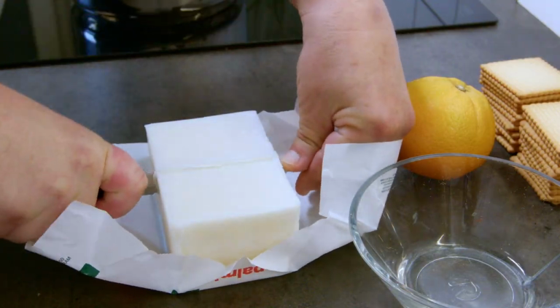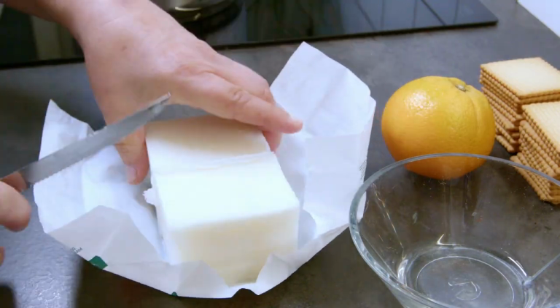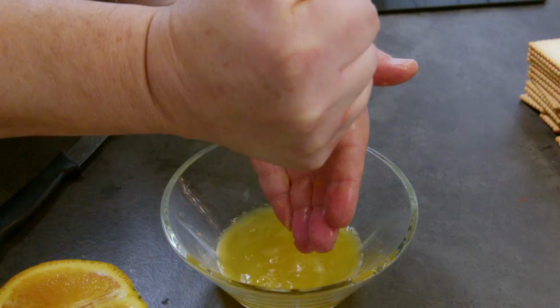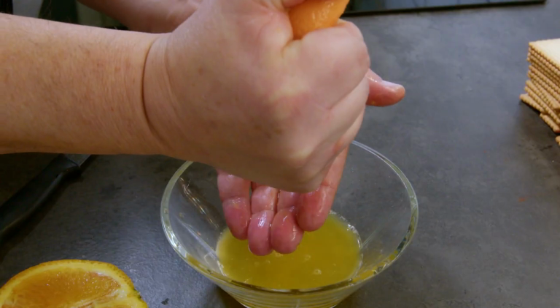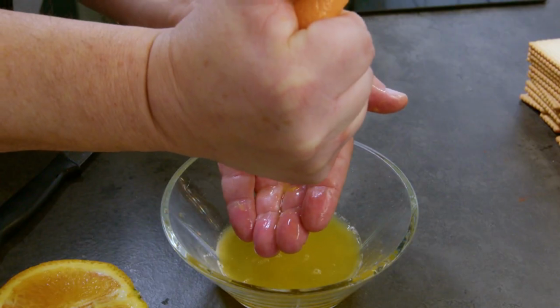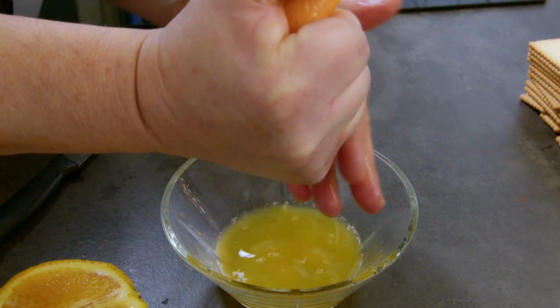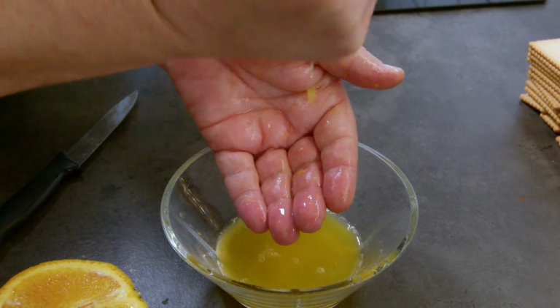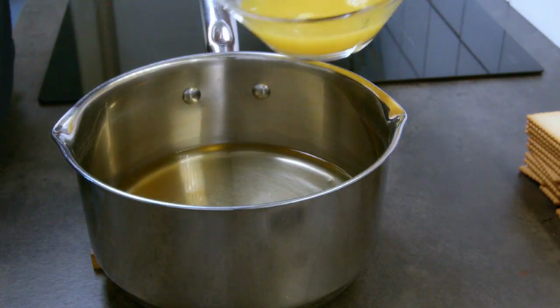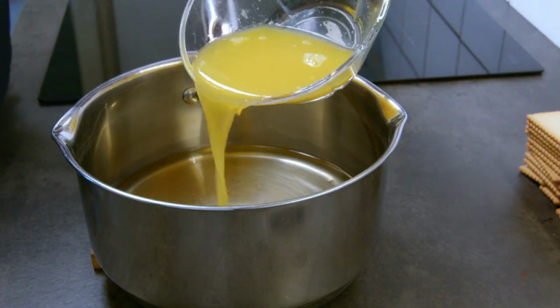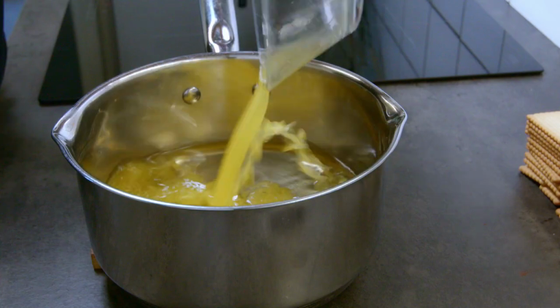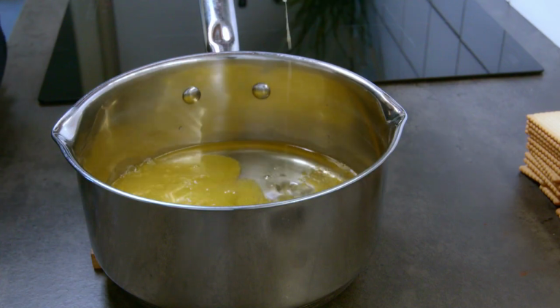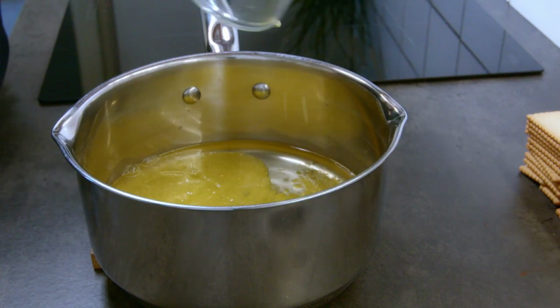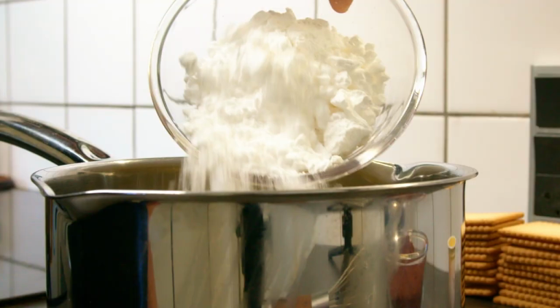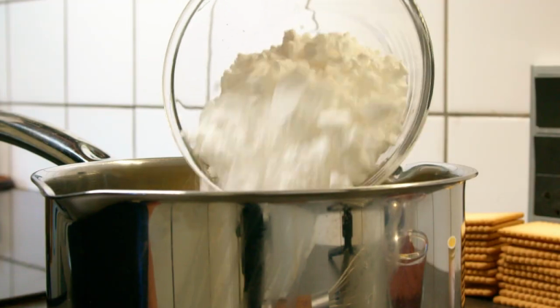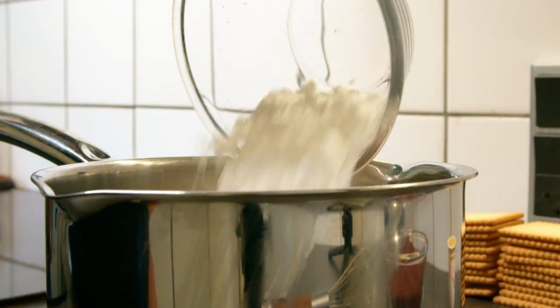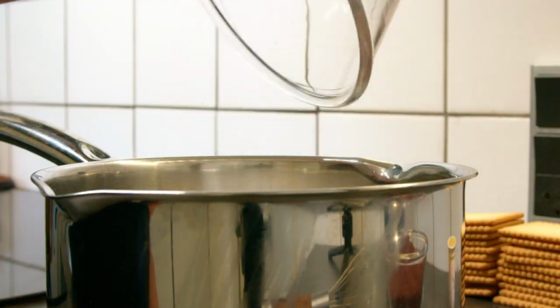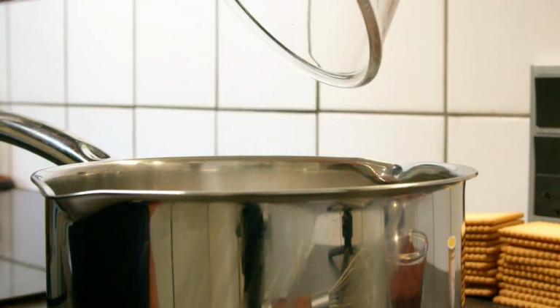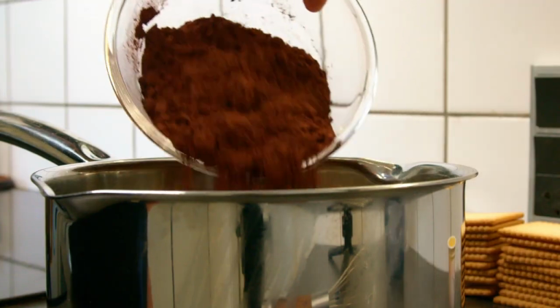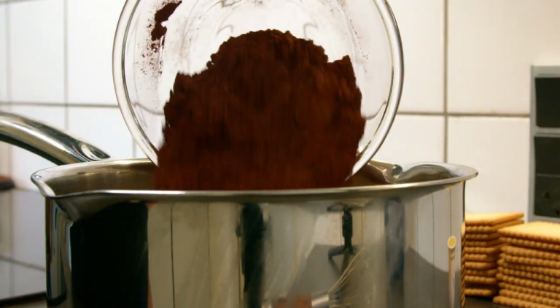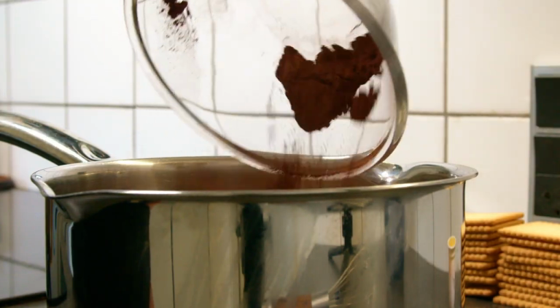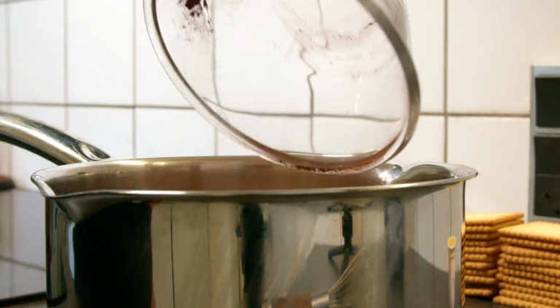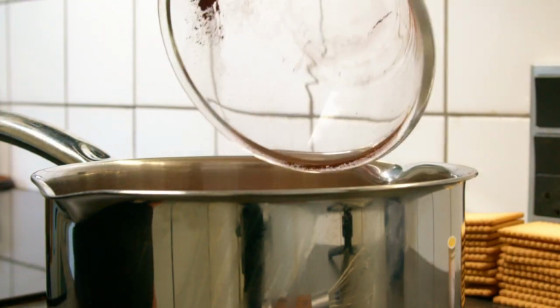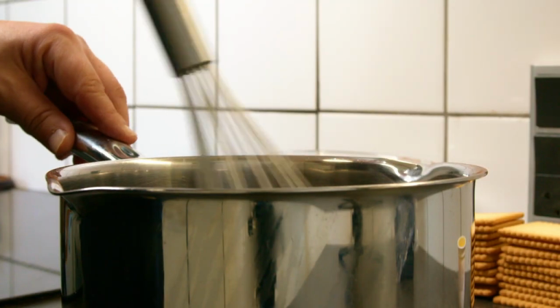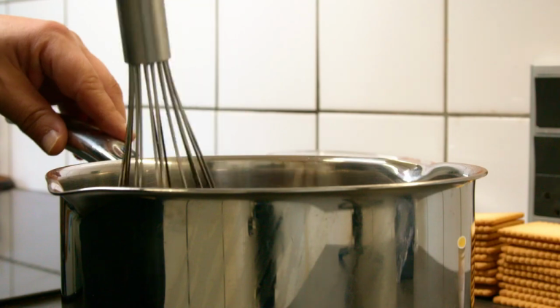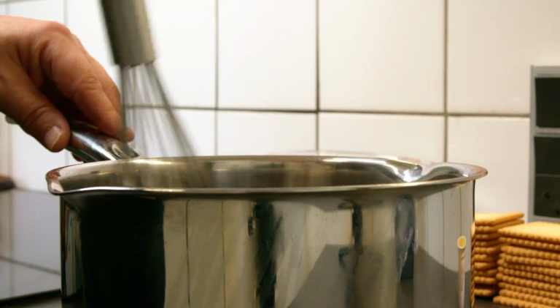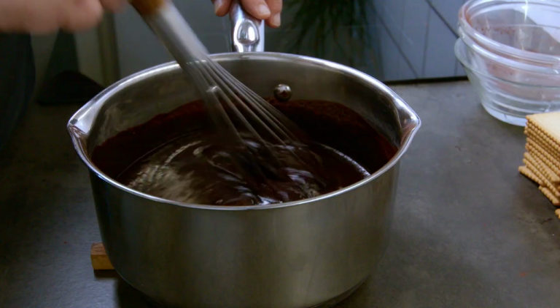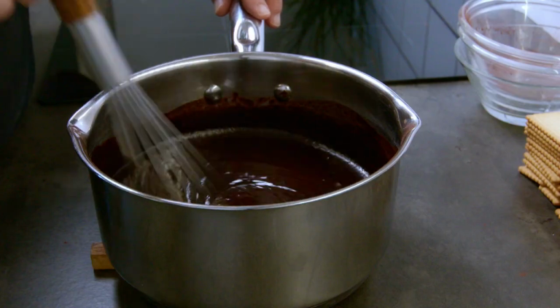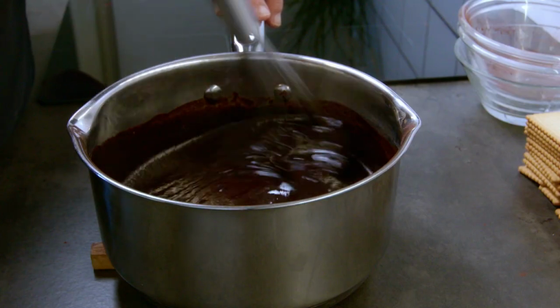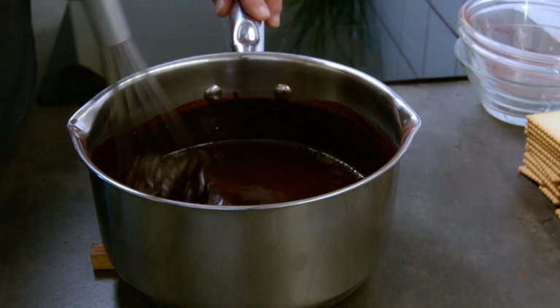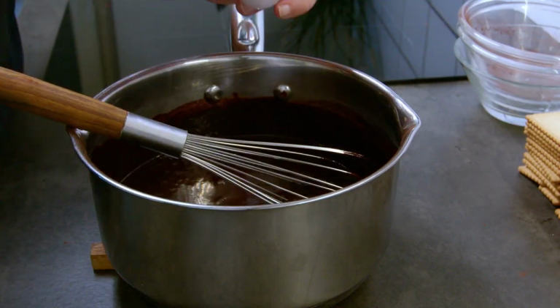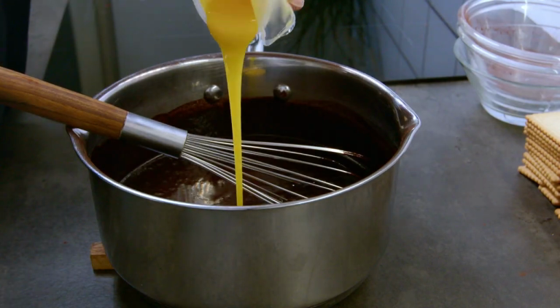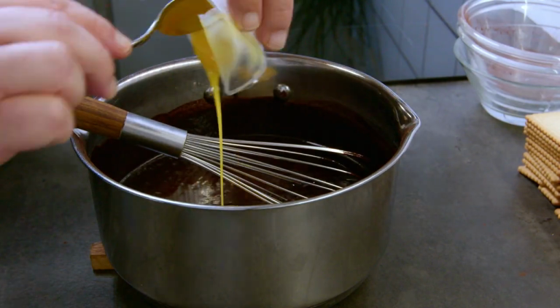Starting with some melted refined coconut oil, I add the juices from one orange, adding the rest of the ingredients and whisking it well. It might separate a bit, but keep whisking and you will get a uniform mass.